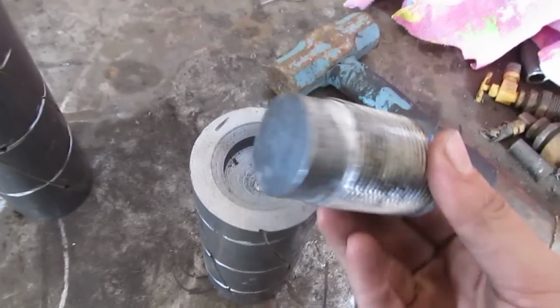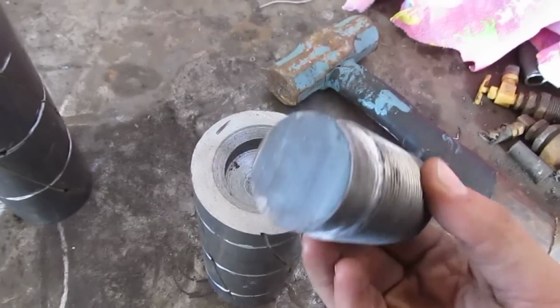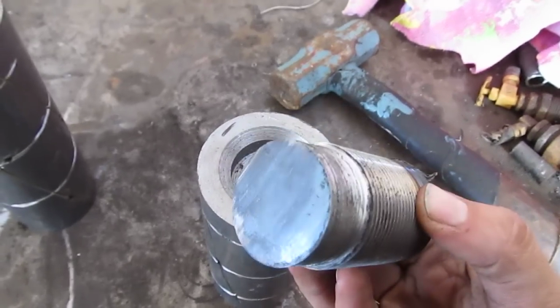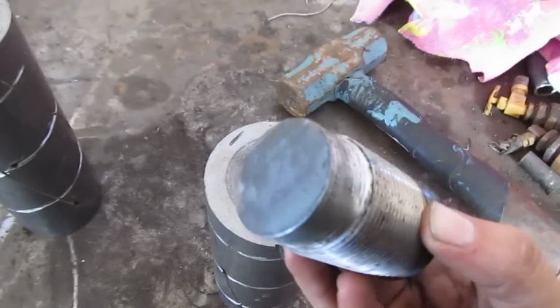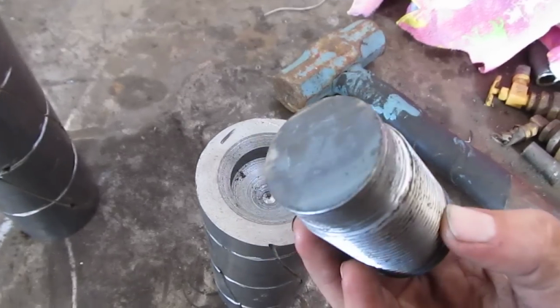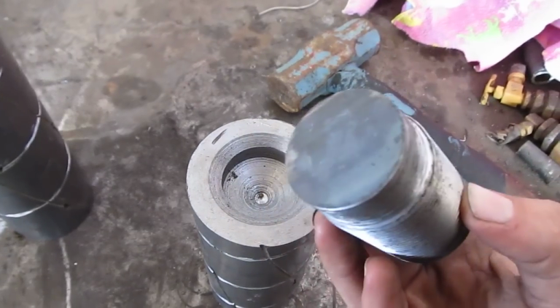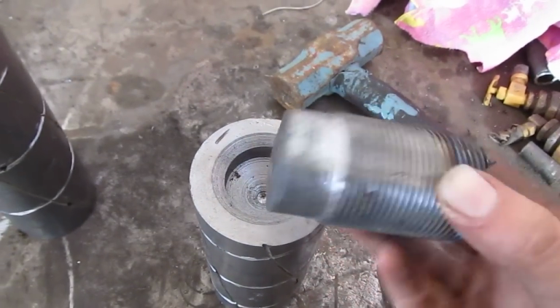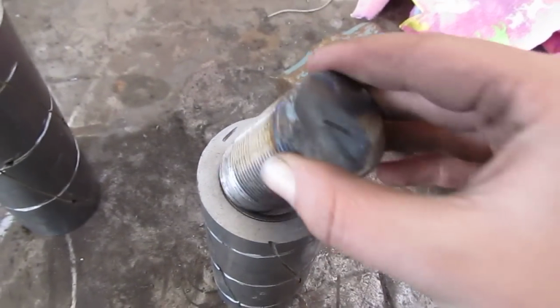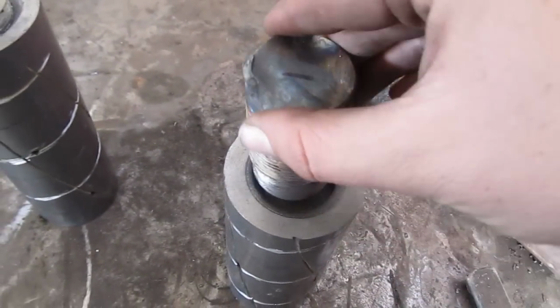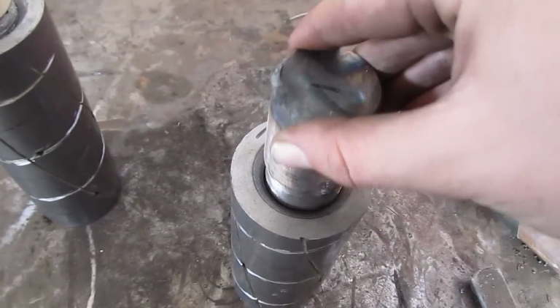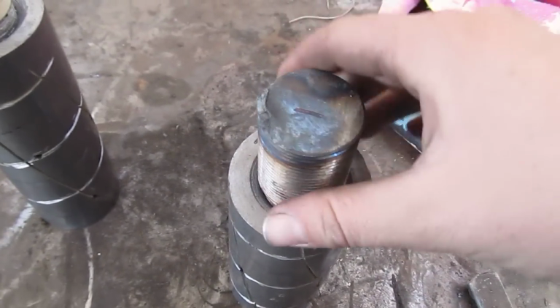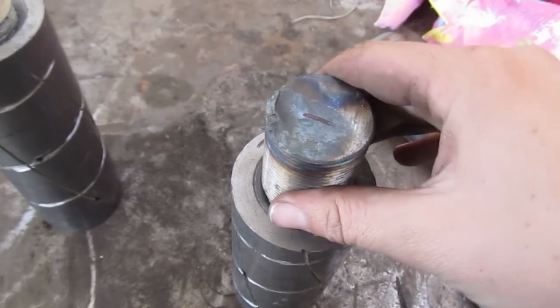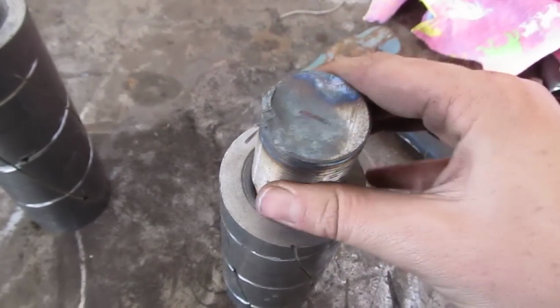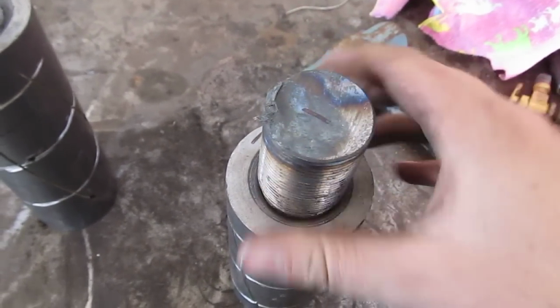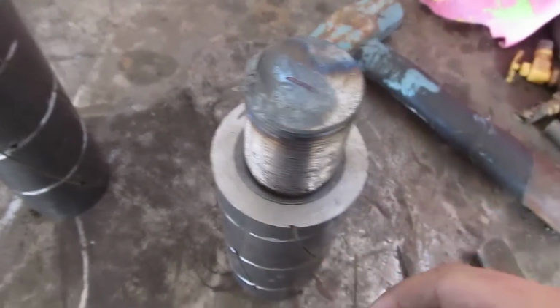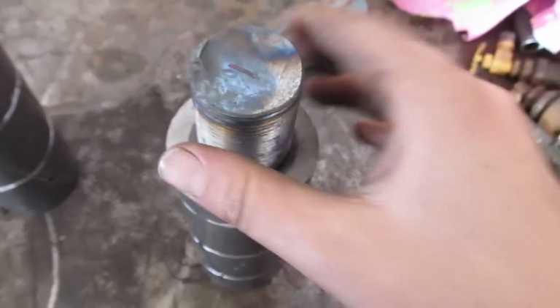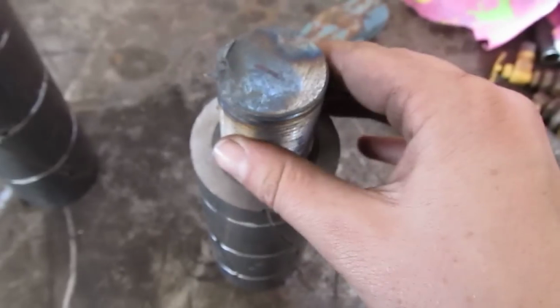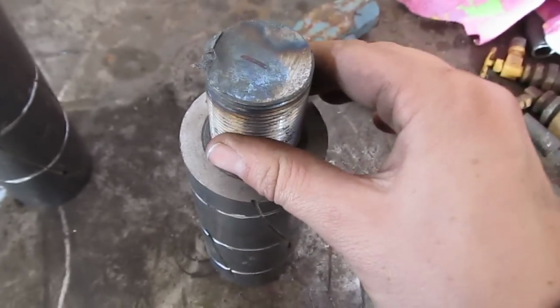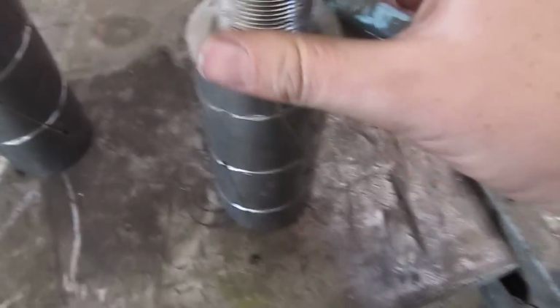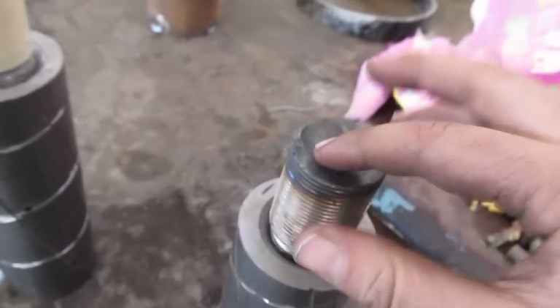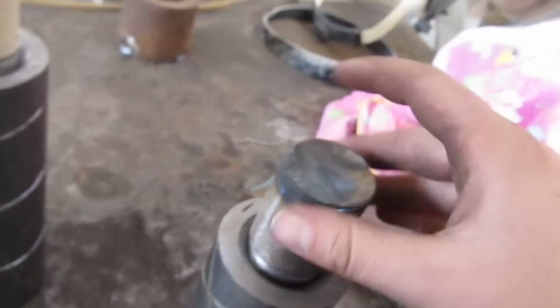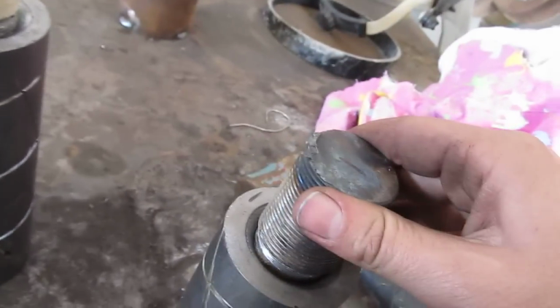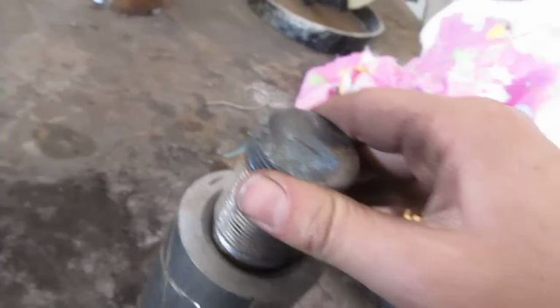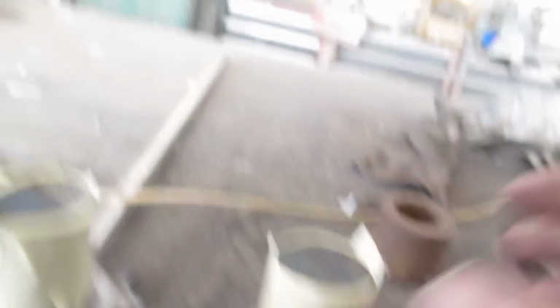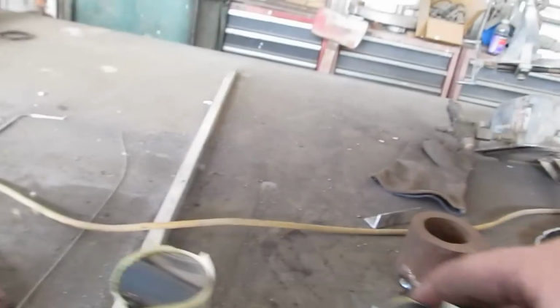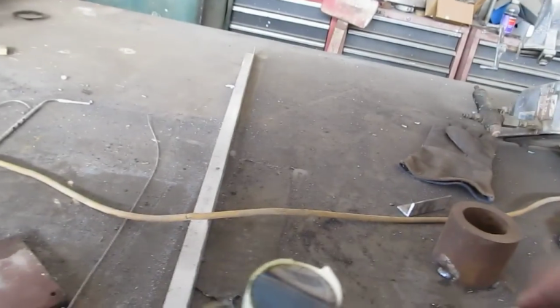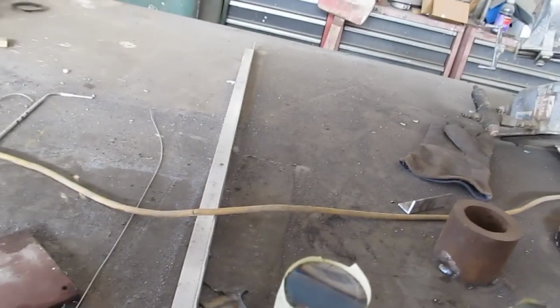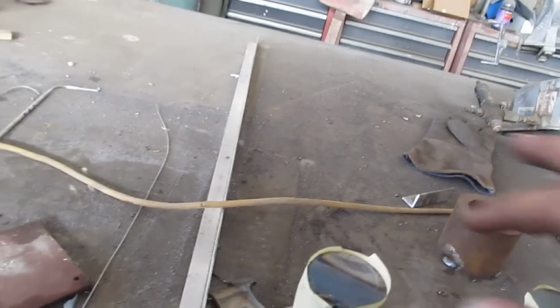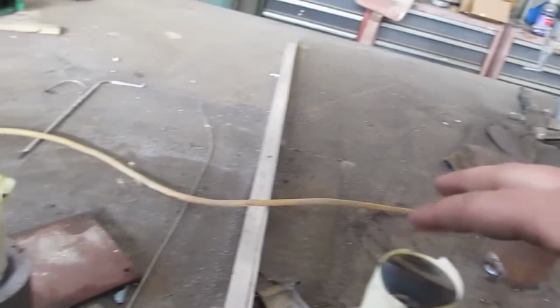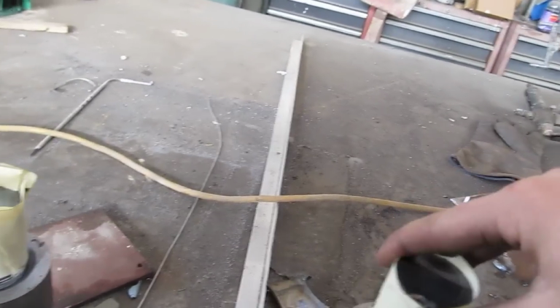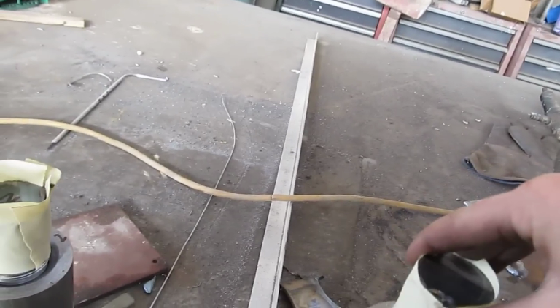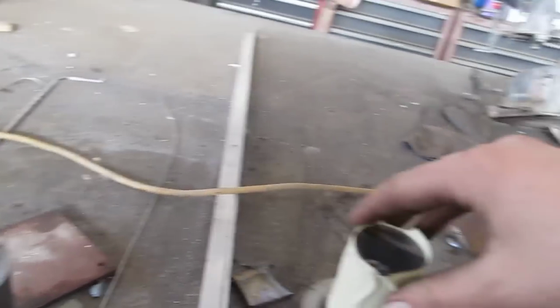So I had to machine it down to fit a one and three eighths. That fits nice and snug. This one's actually the least snug, but all the other ones are in there very good — you can see like that.